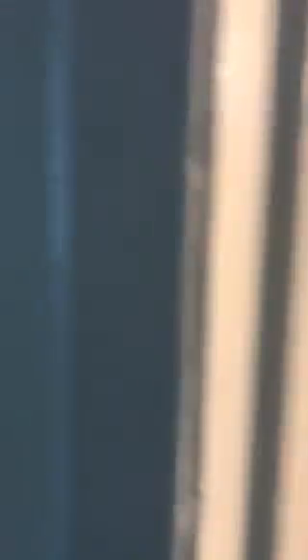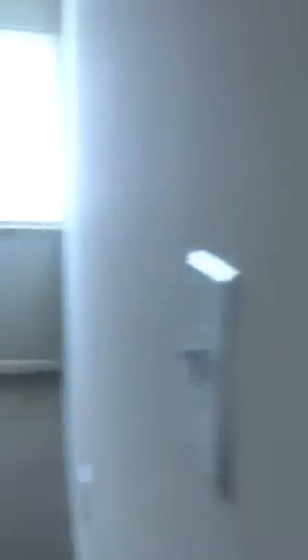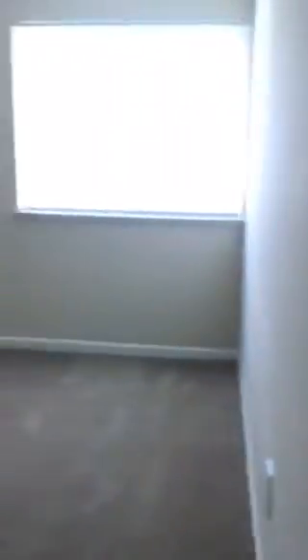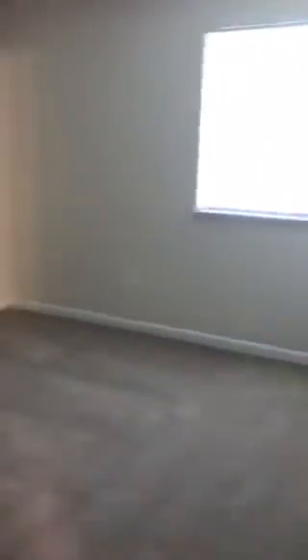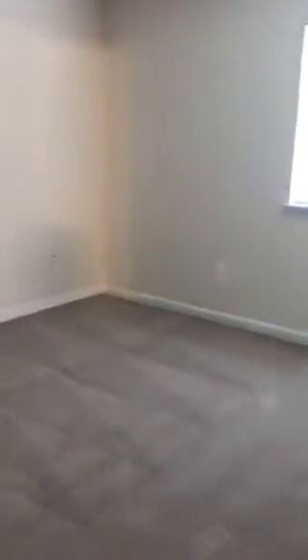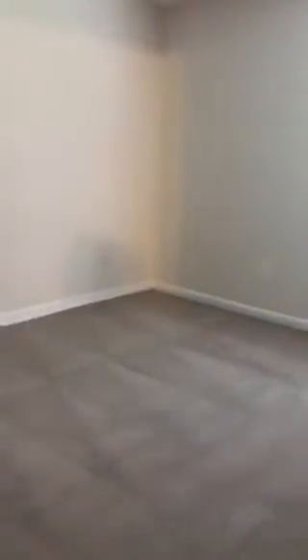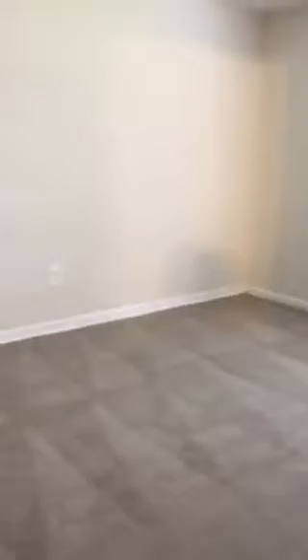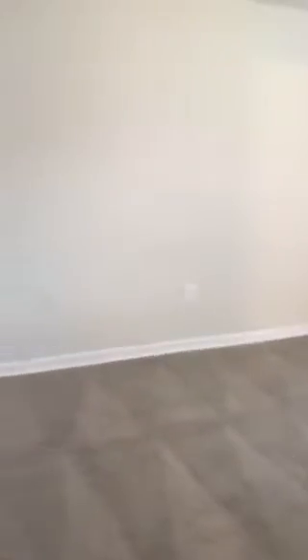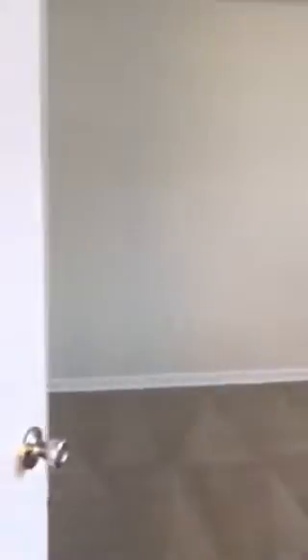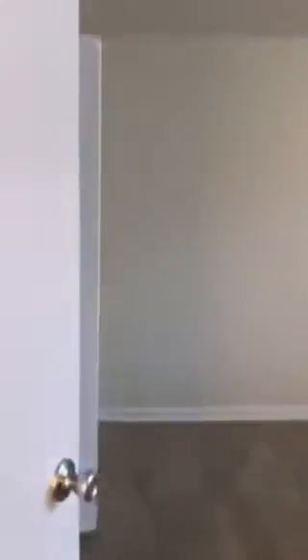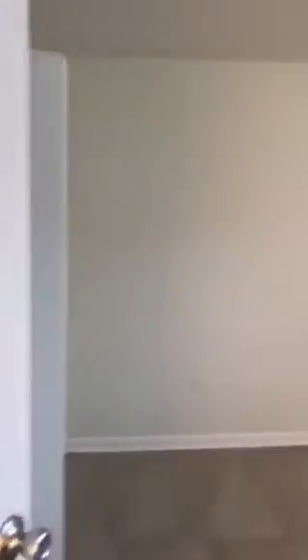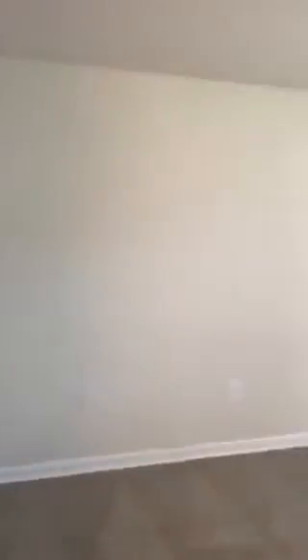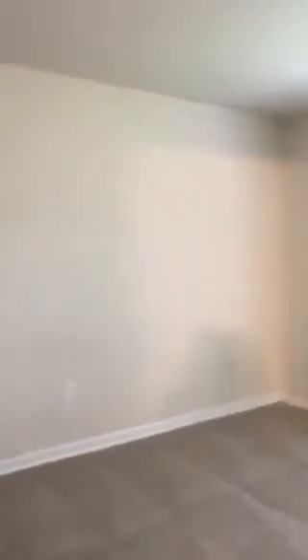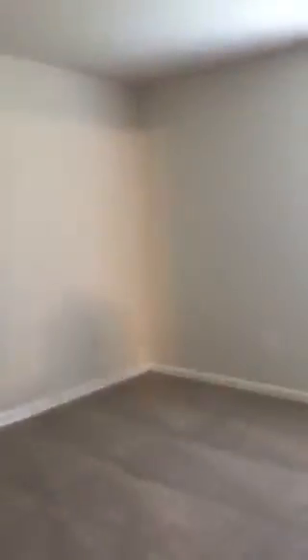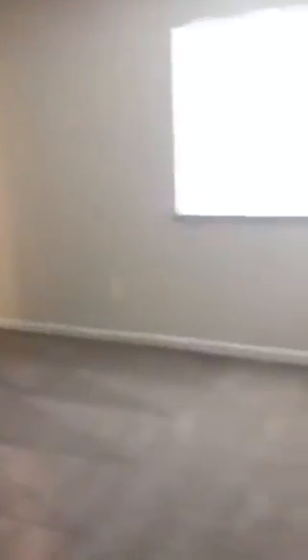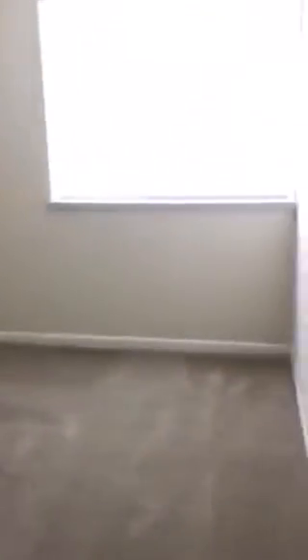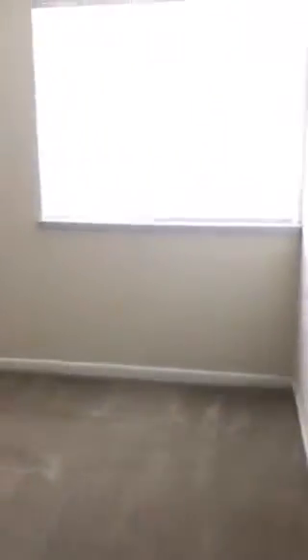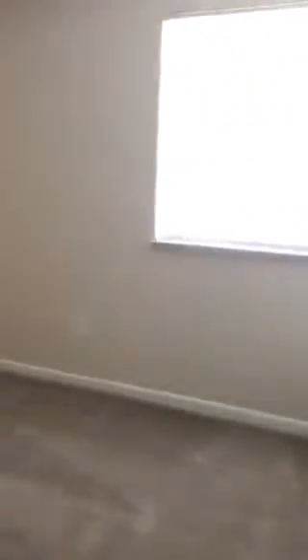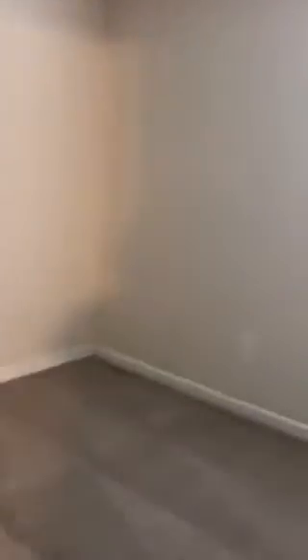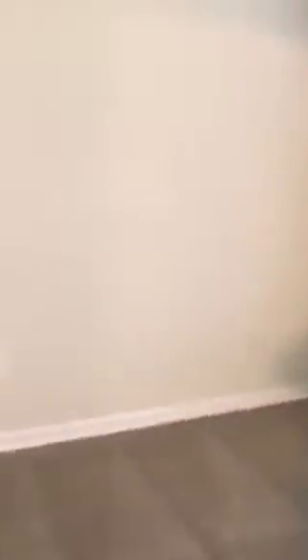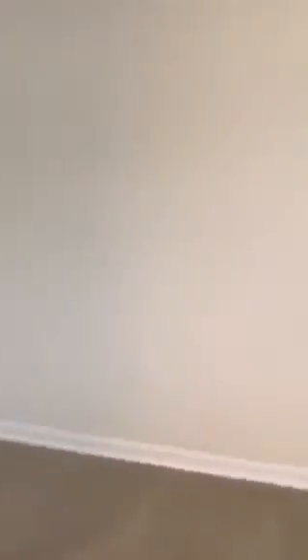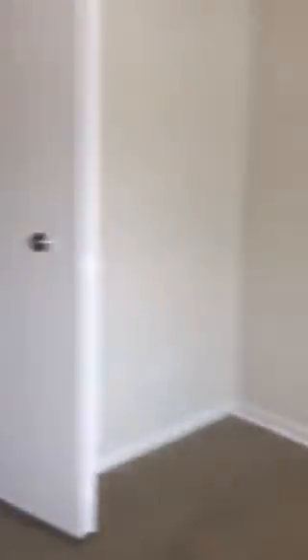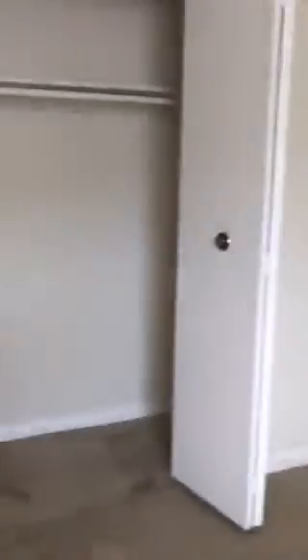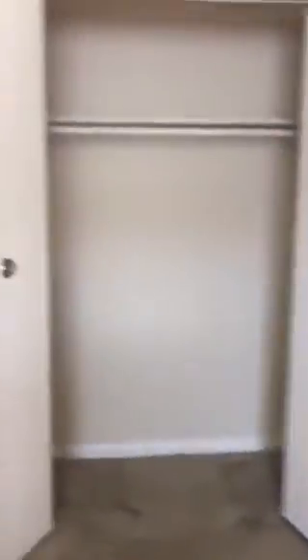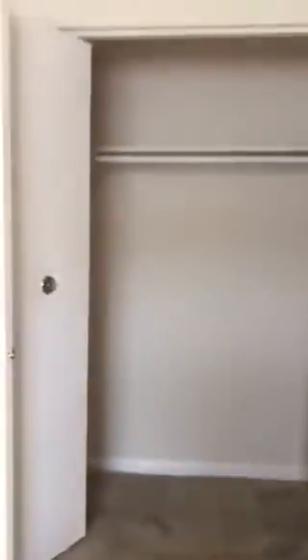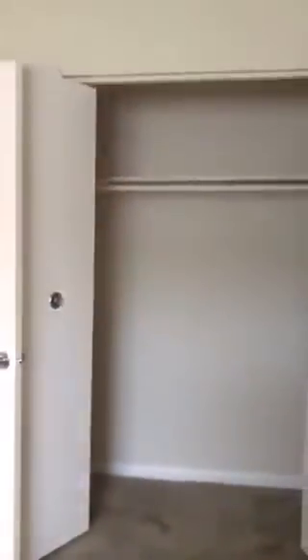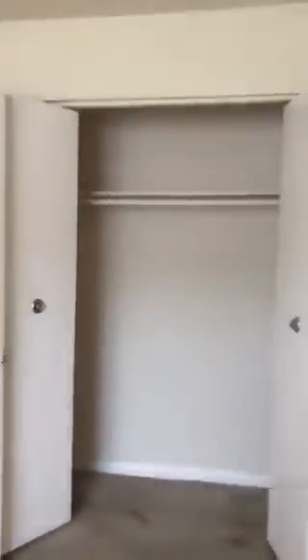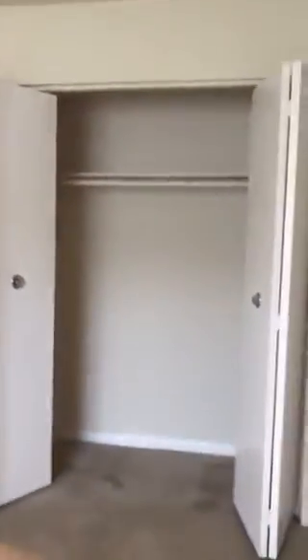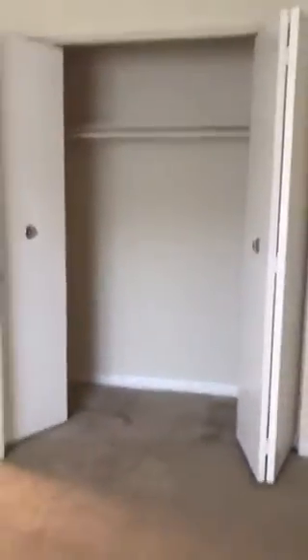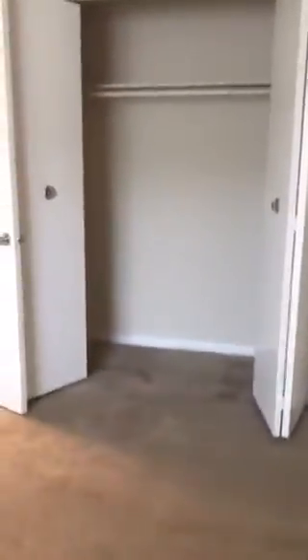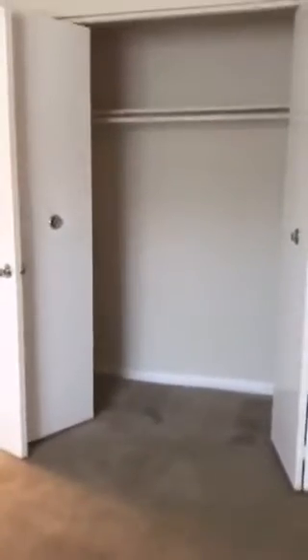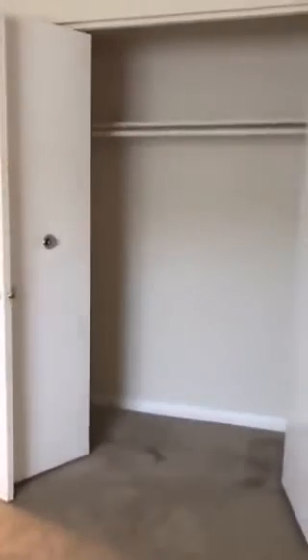Right here we have your master bedroom. Your master bedroom has a nice wall-to-wall closet — let's get a look at that for you.